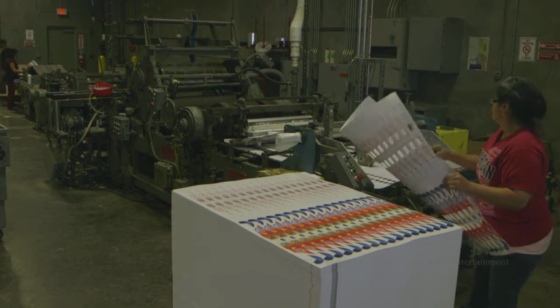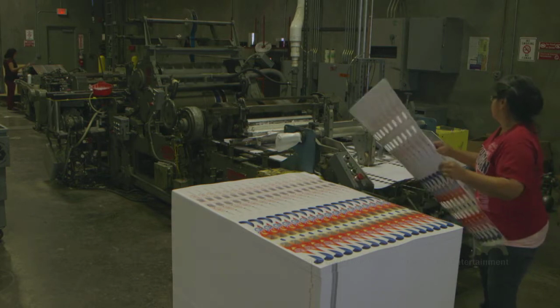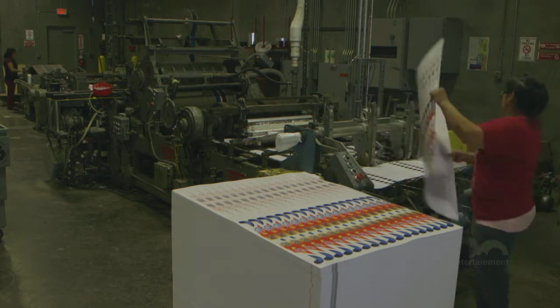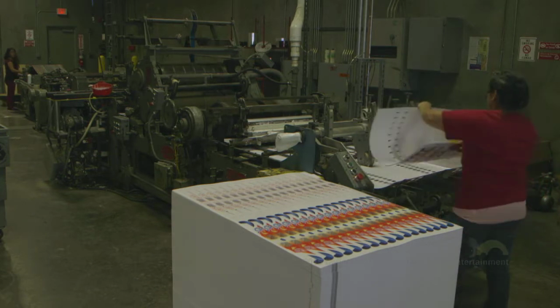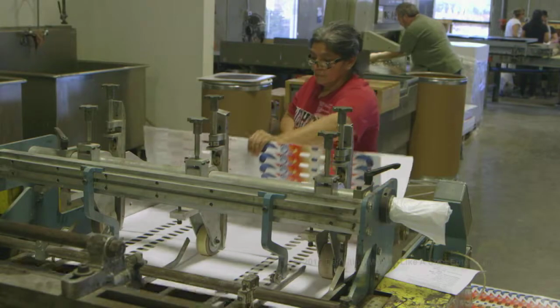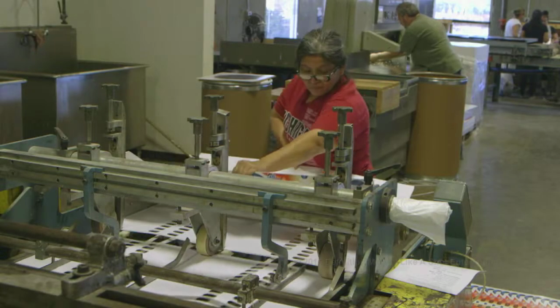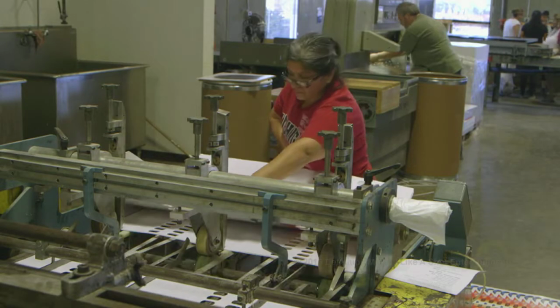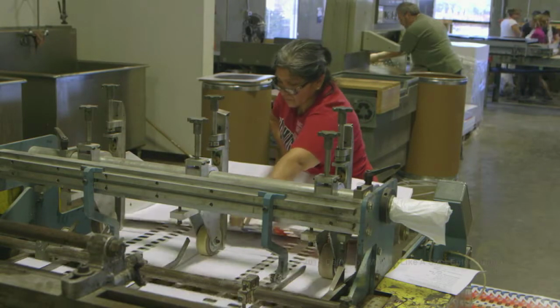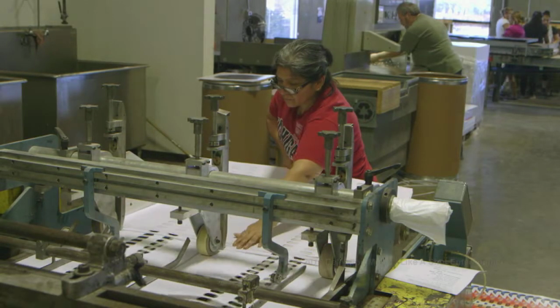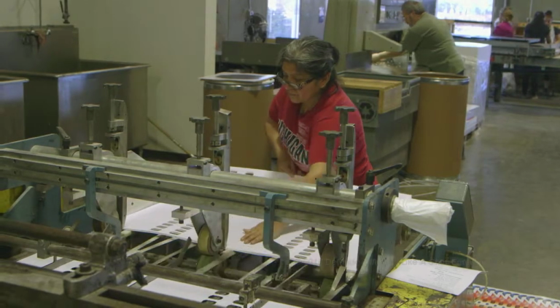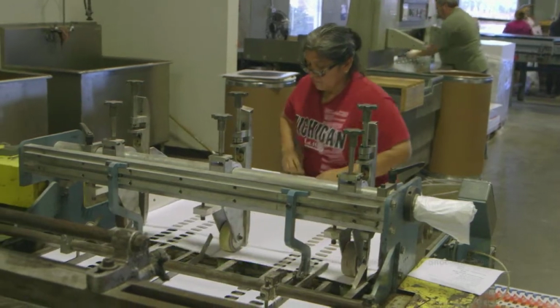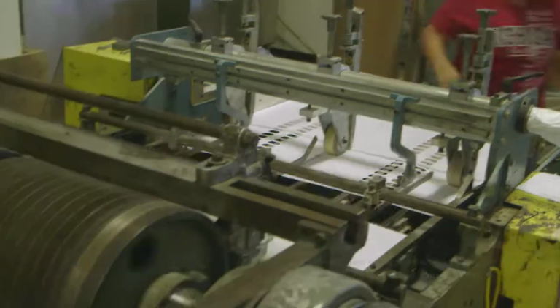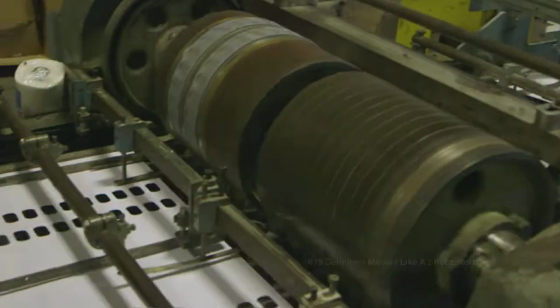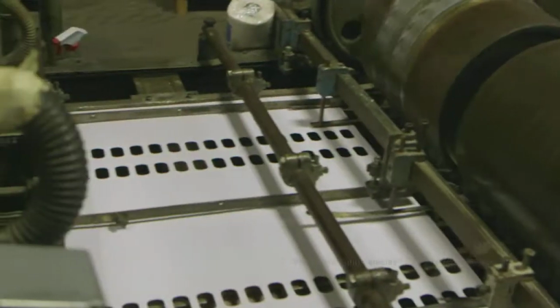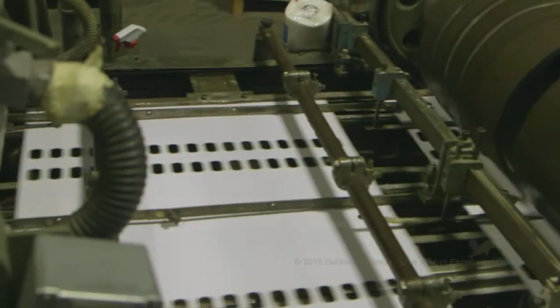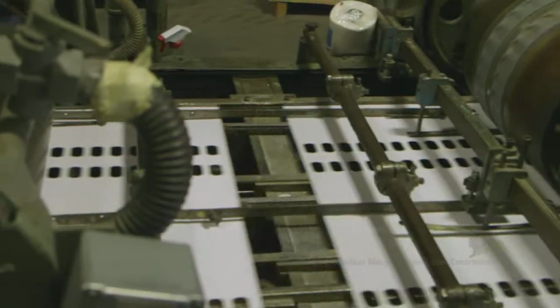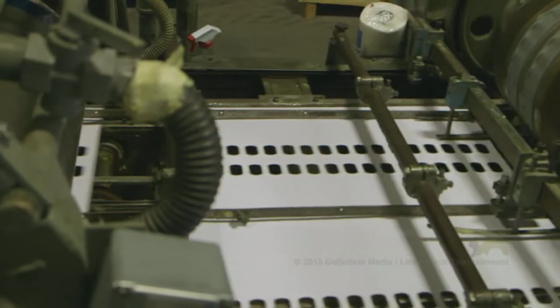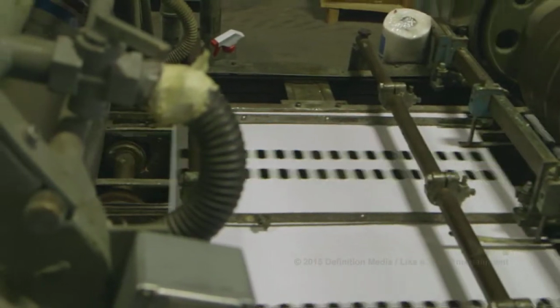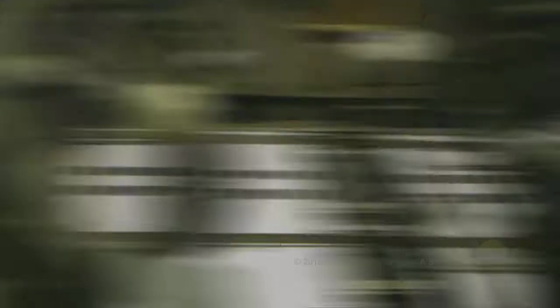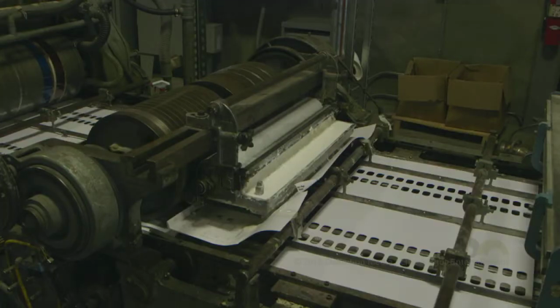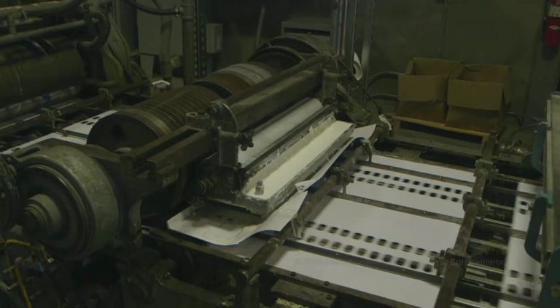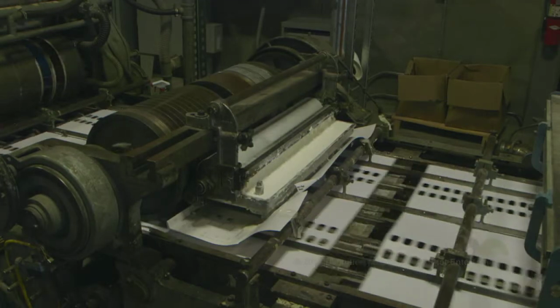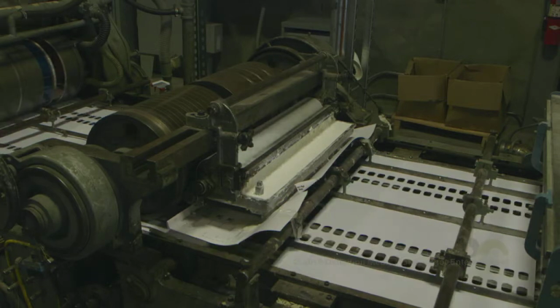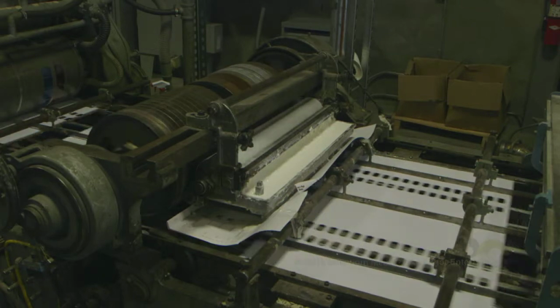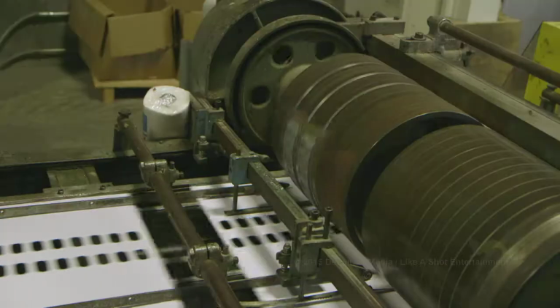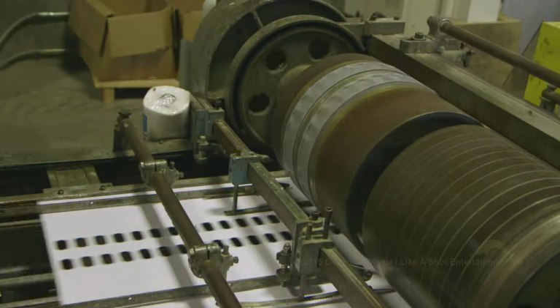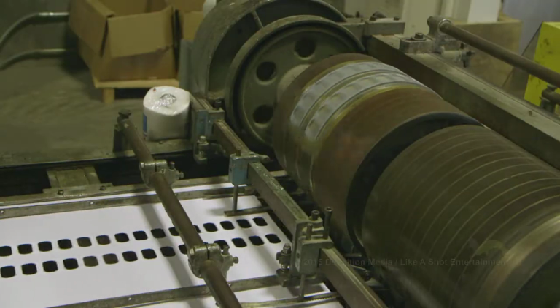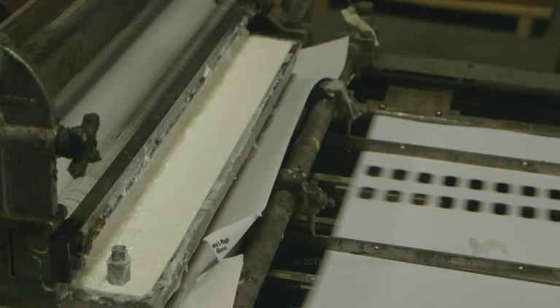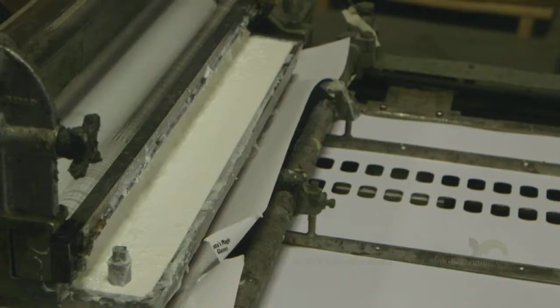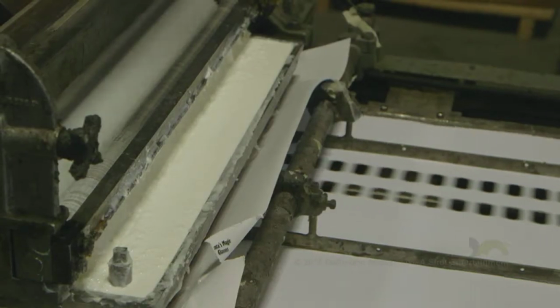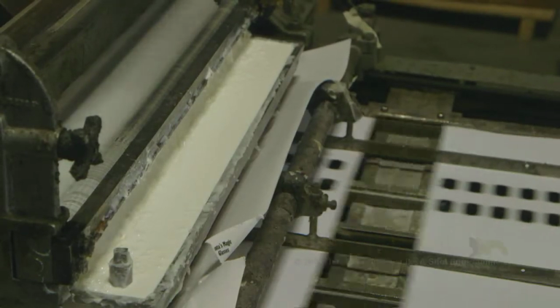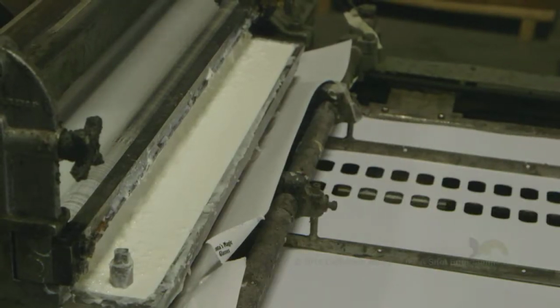Now that the sheets have been eye-holed, they are ready for the laminating process. This is where the glasses are fitted with their all-important coloured film, ready to create the 3D effect. The first step of the process is gluing the film to the front sheet of the glasses, covering the eye holes.